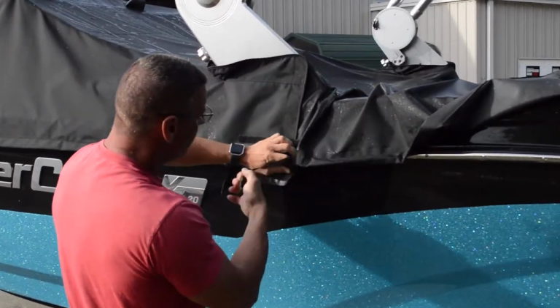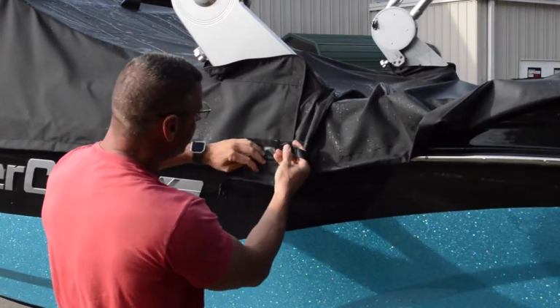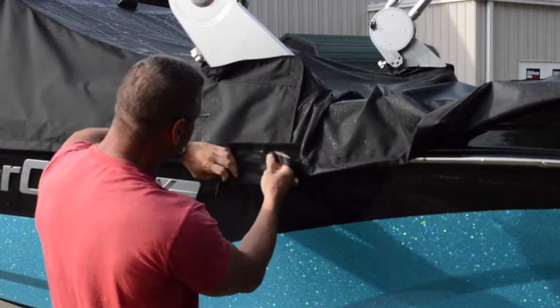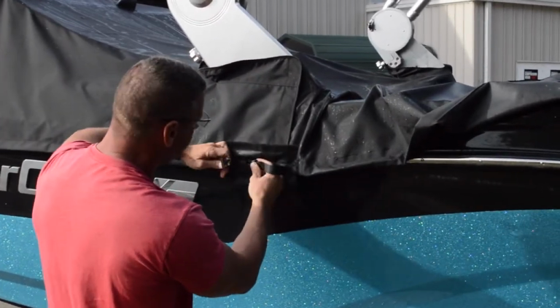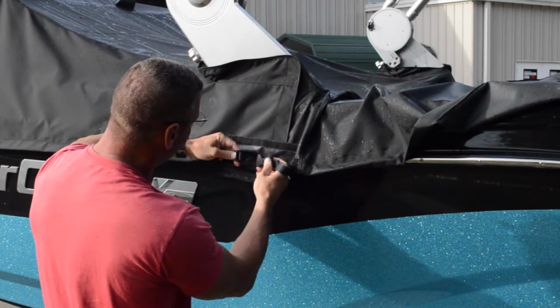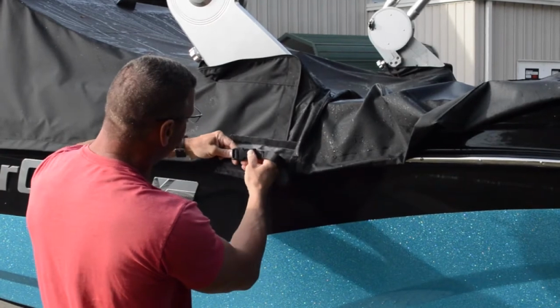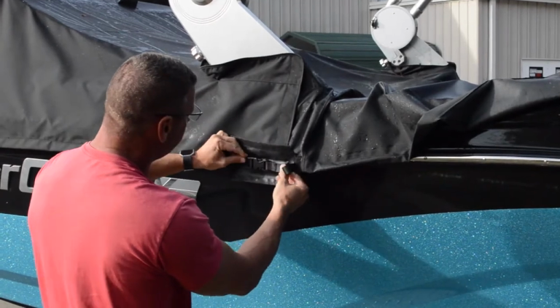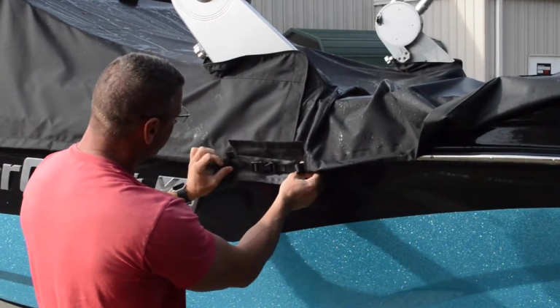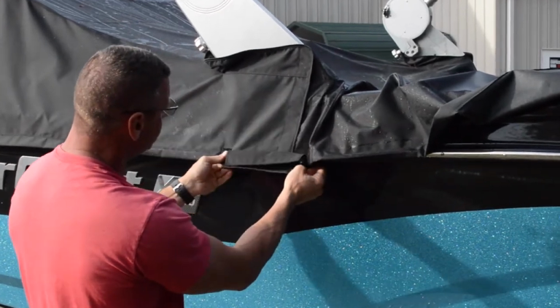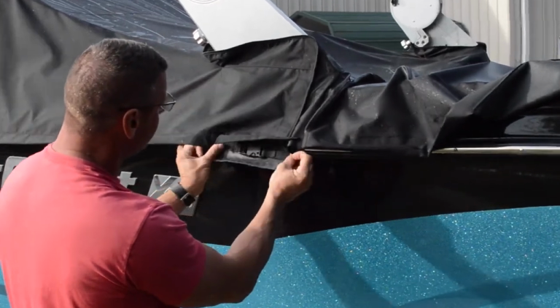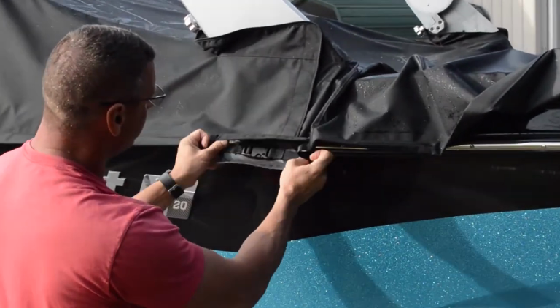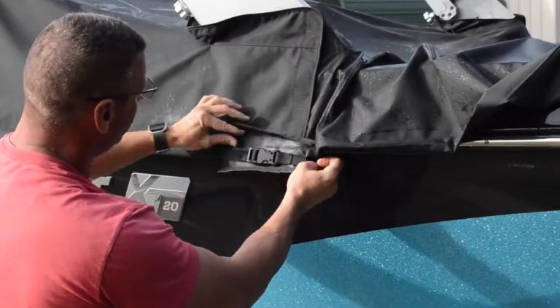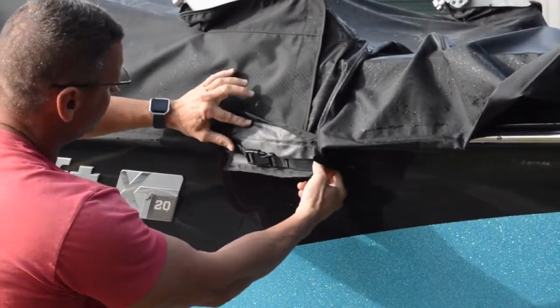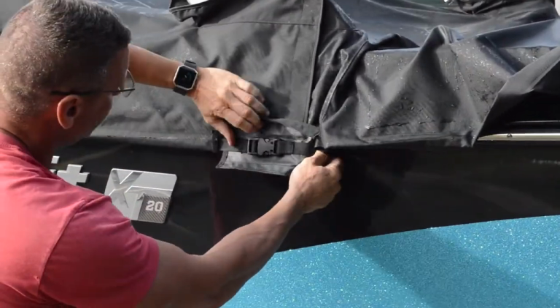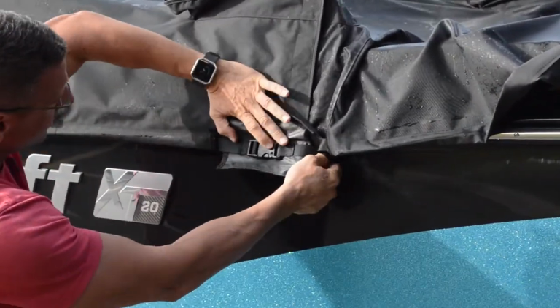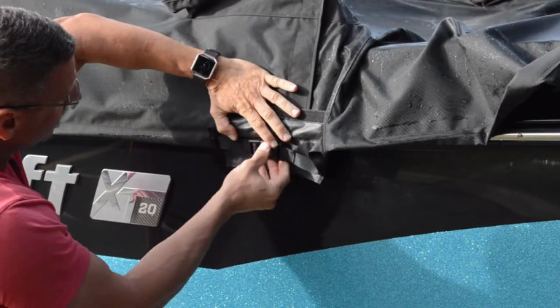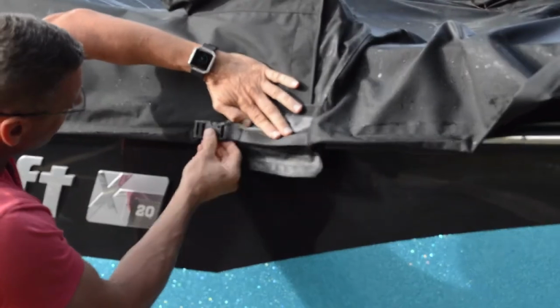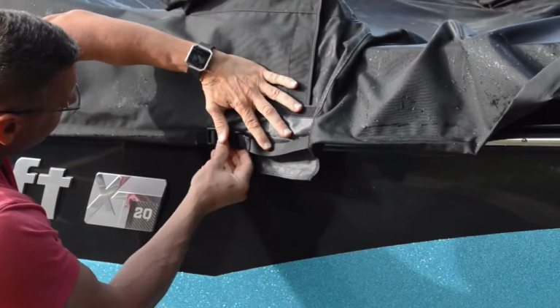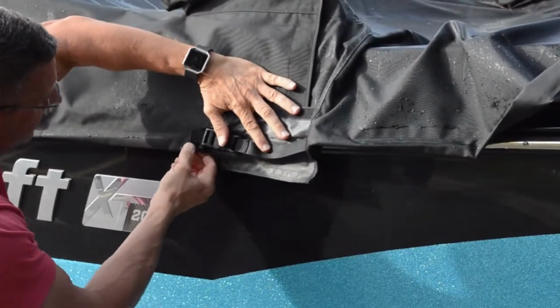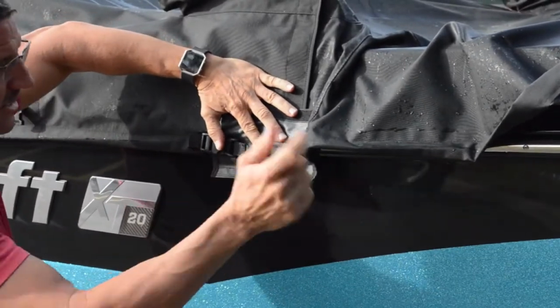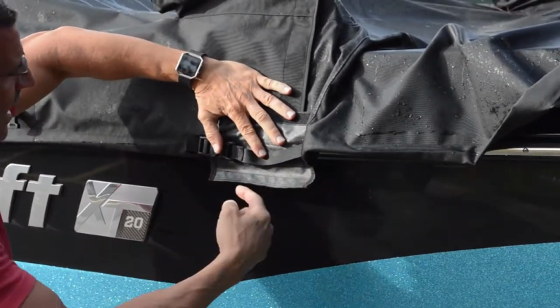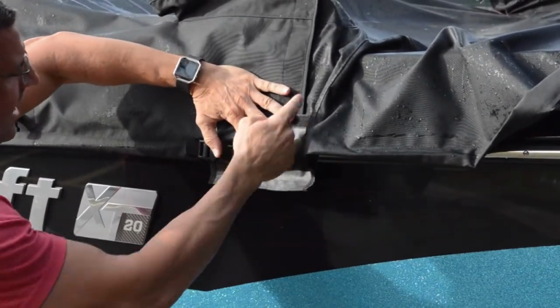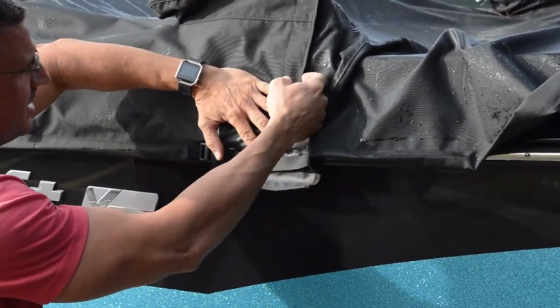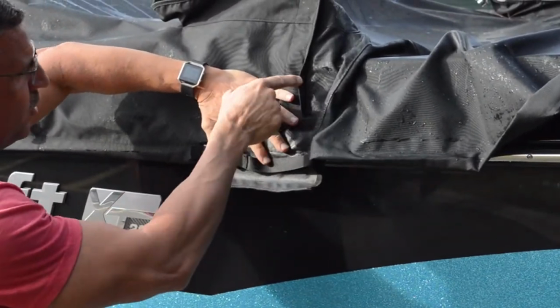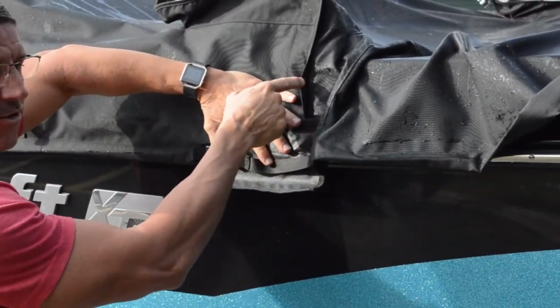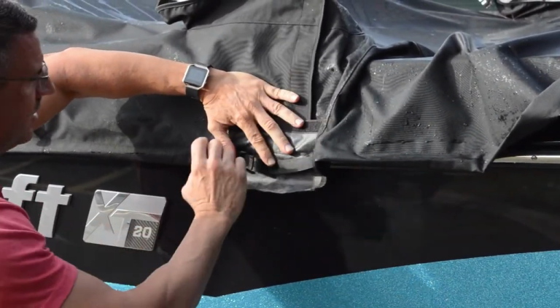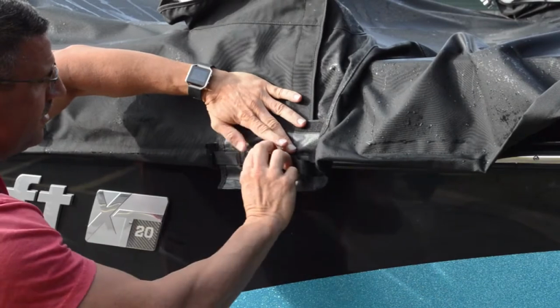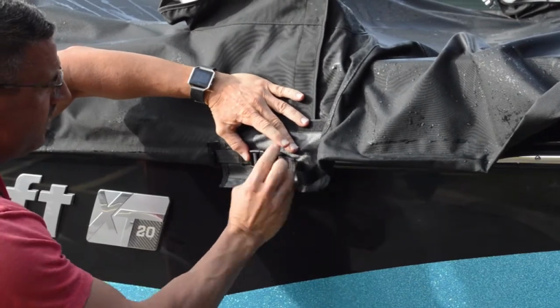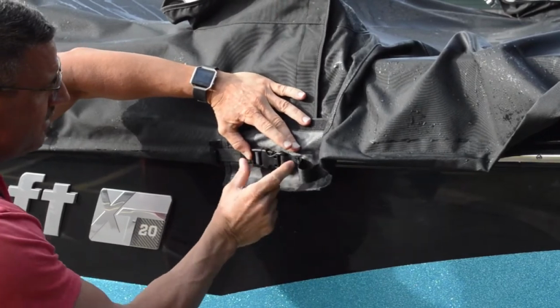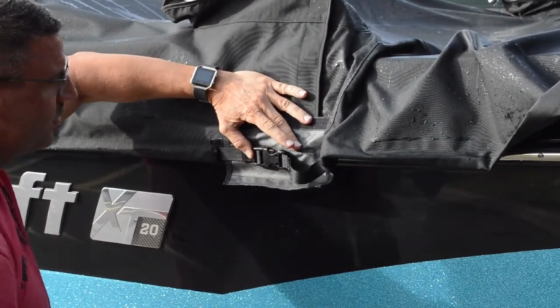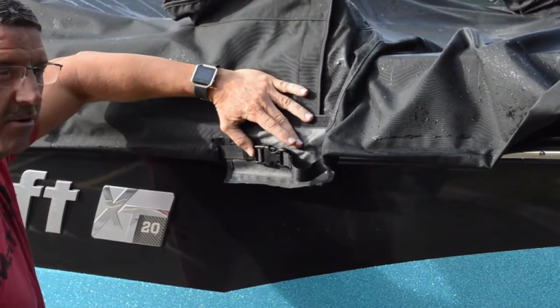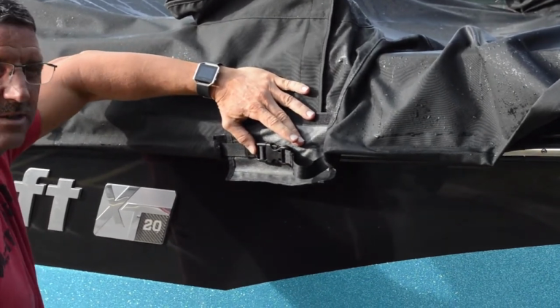The other main key is make sure when you're going through you get your clip in the center of this point so that it's in the middle. If your clip gets all the way to the front like this and then you start ratcheting it down, all it's going to do is pull your Velcro apart. So you definitely want to make sure that they're in the middle before we start.